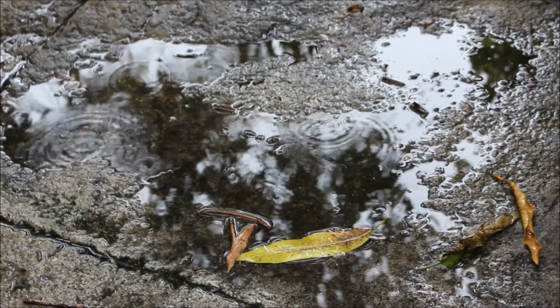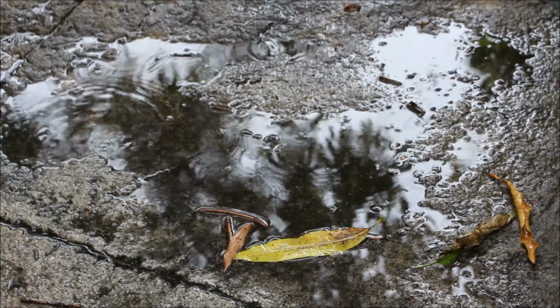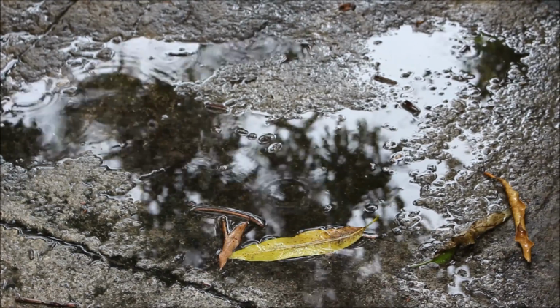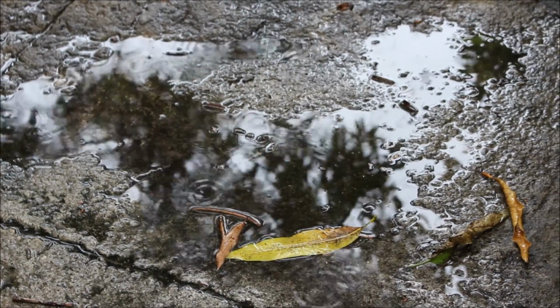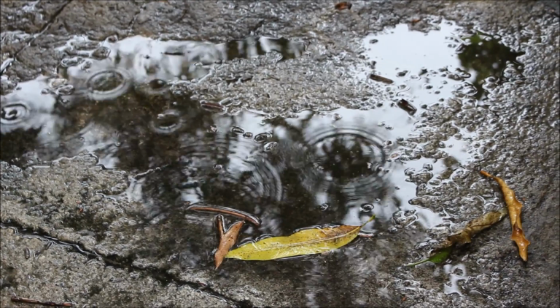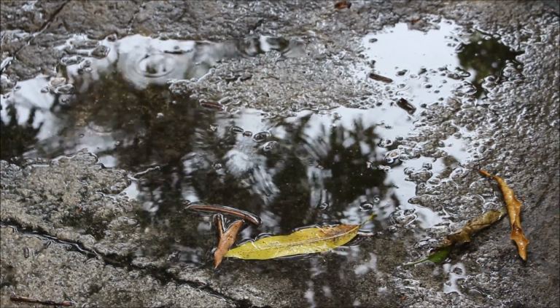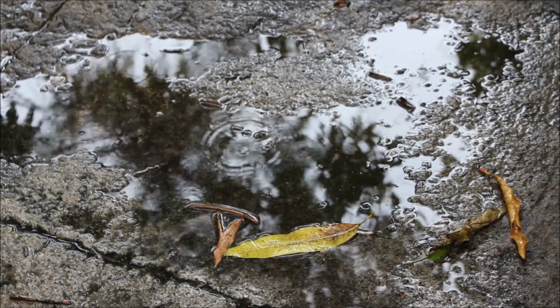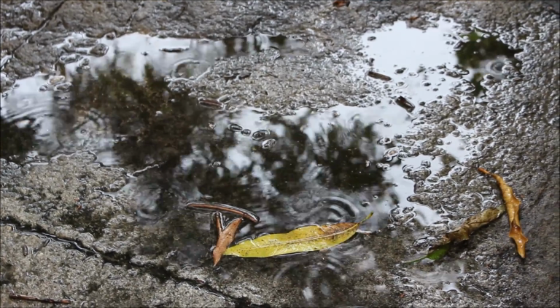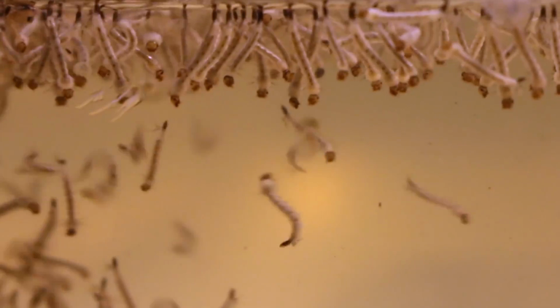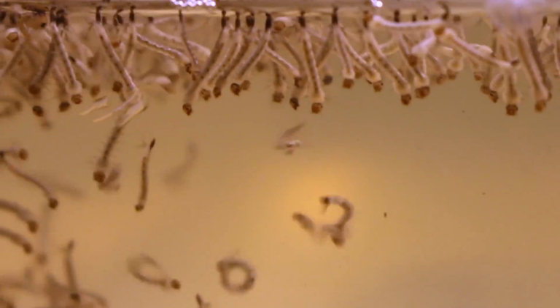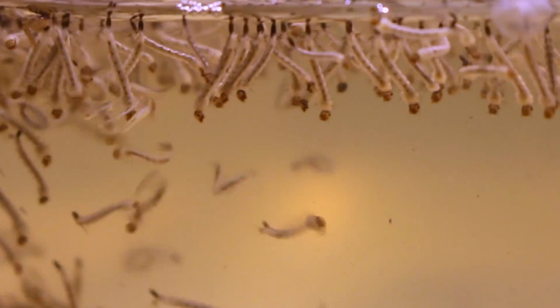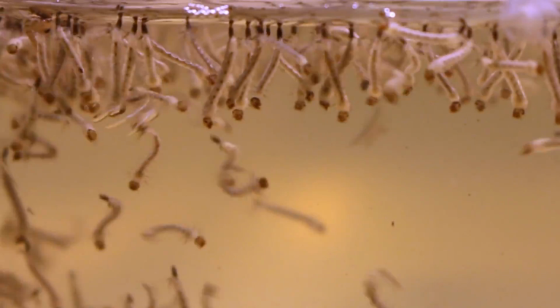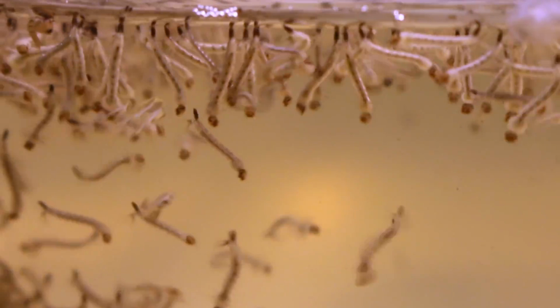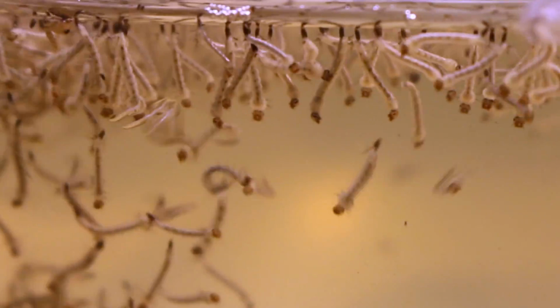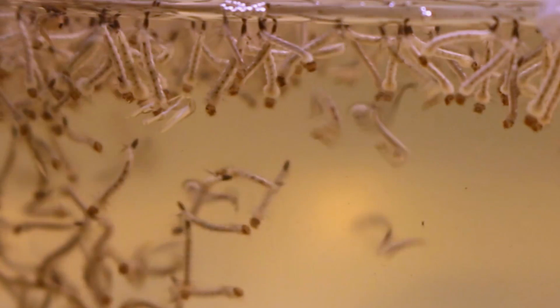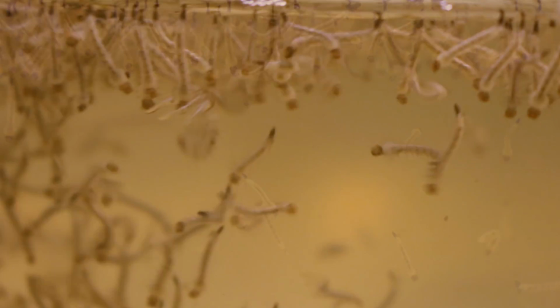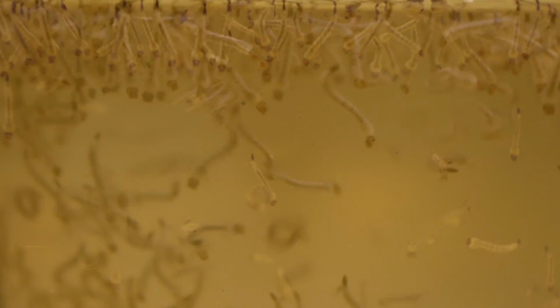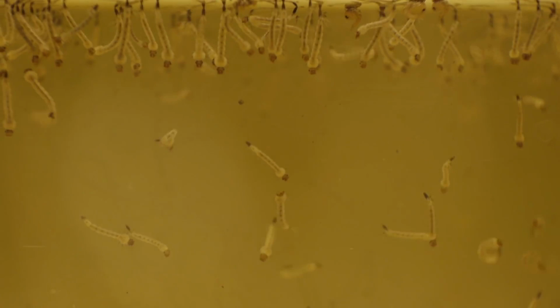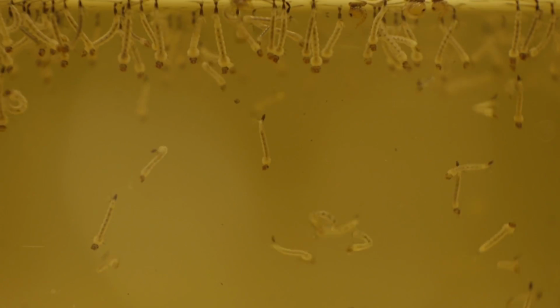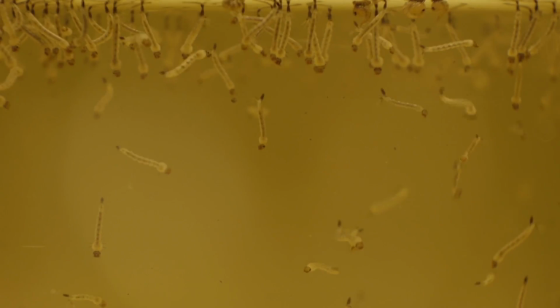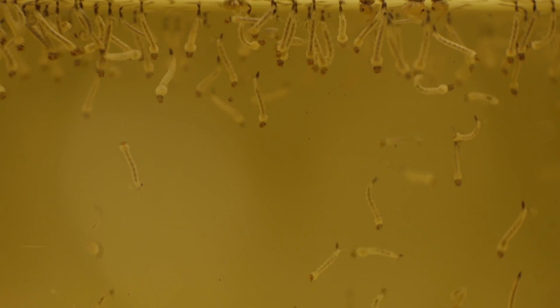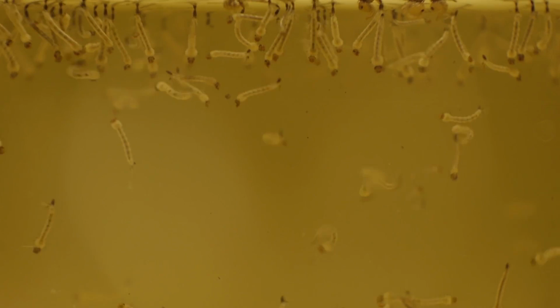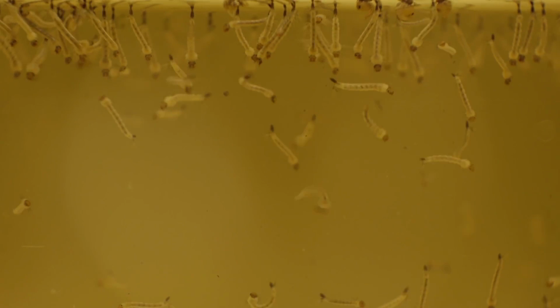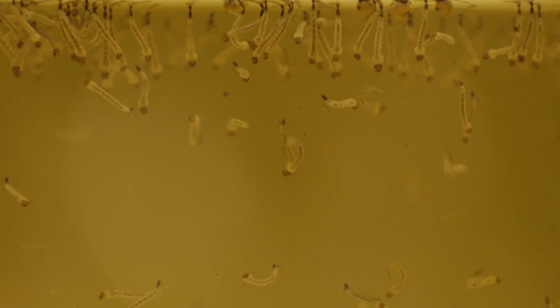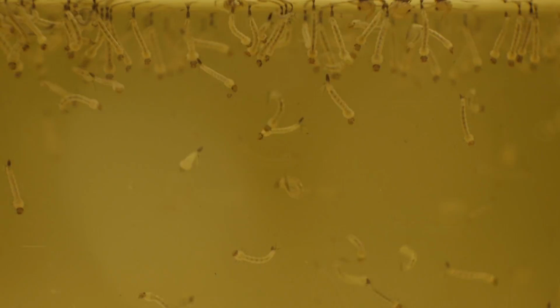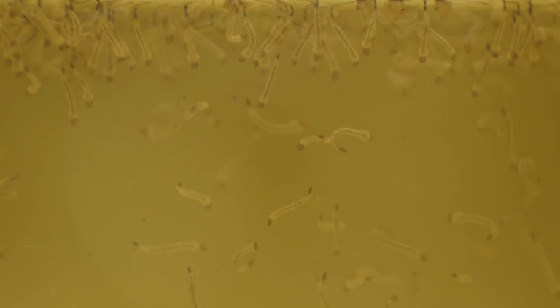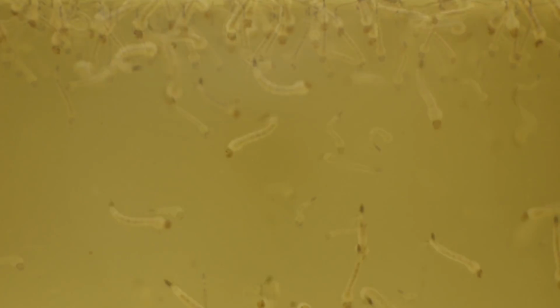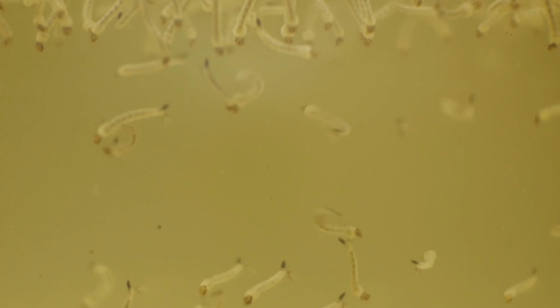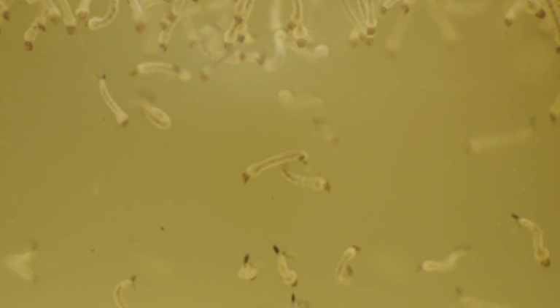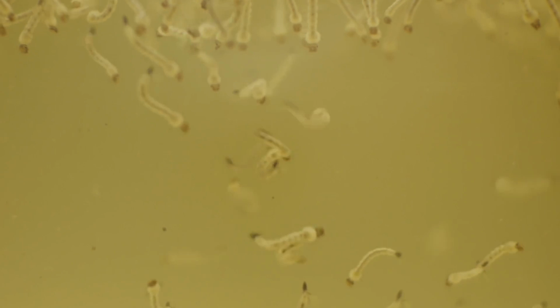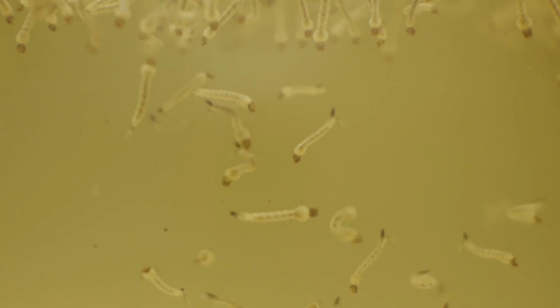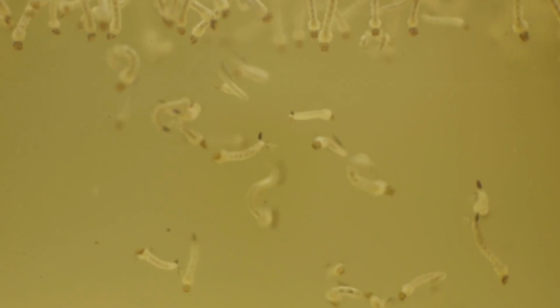What triggers hatching is water — deoxygenated water. They start feeding on microorganisms and minerals. These species of mosquito, if they are not fed, they are going to start eating each other.